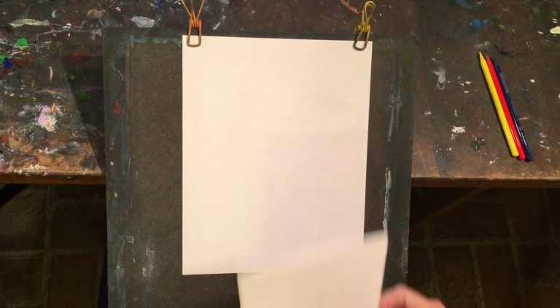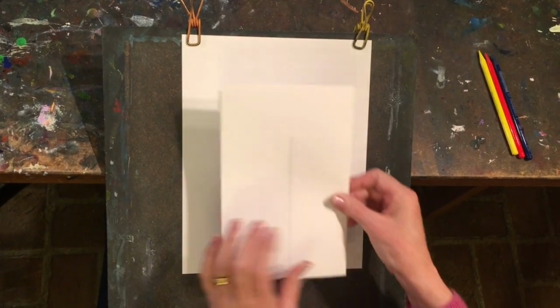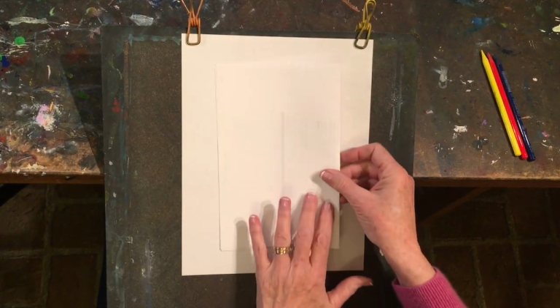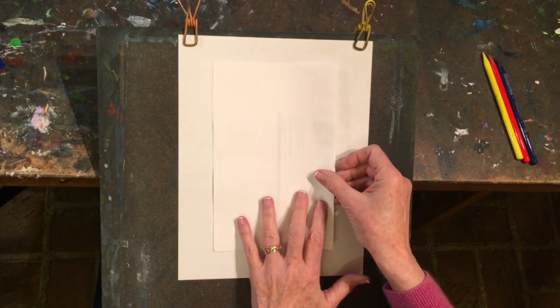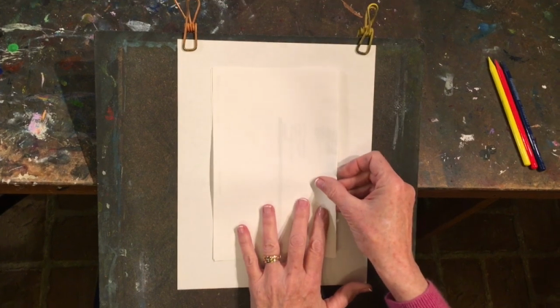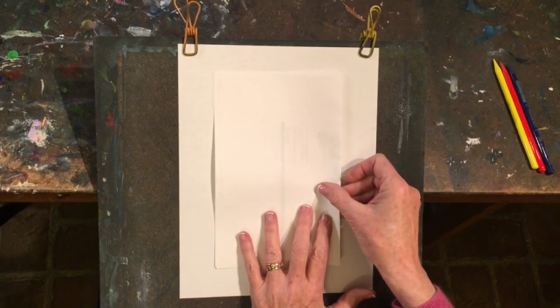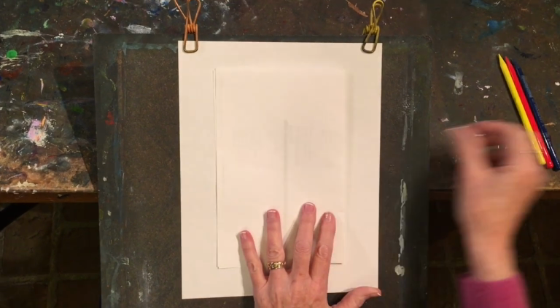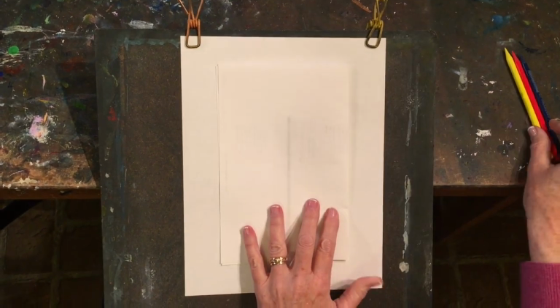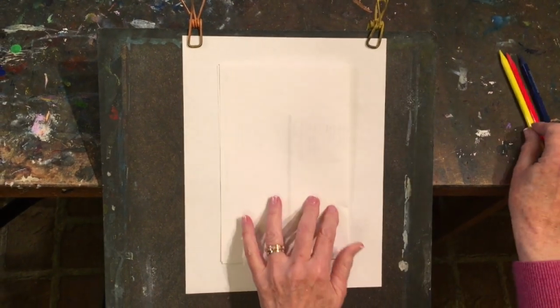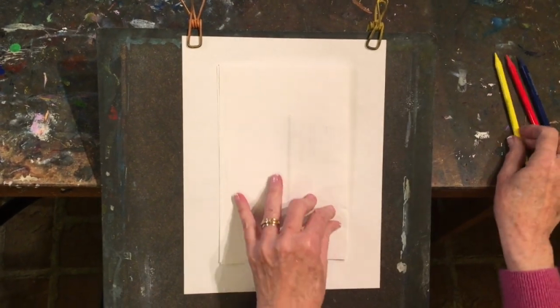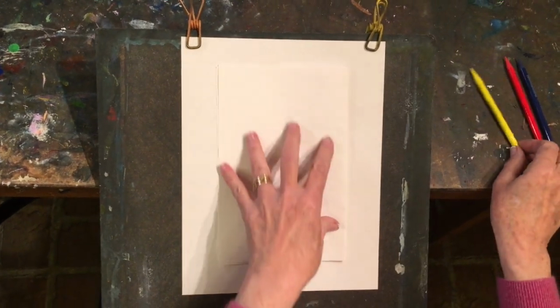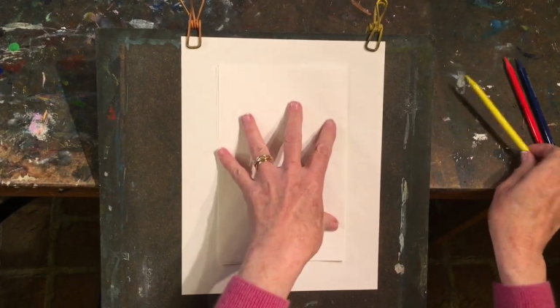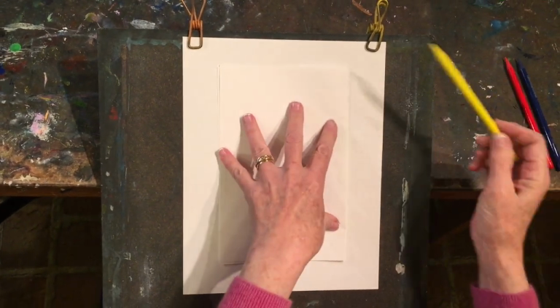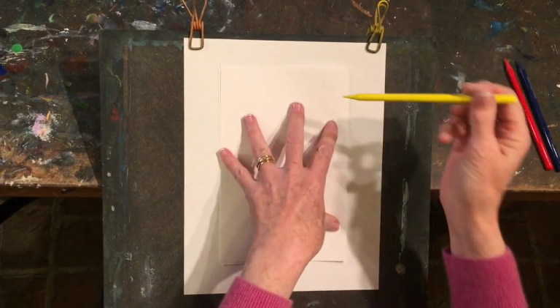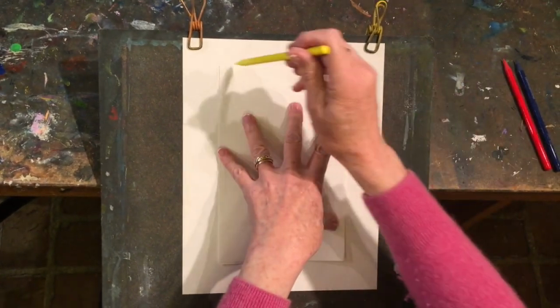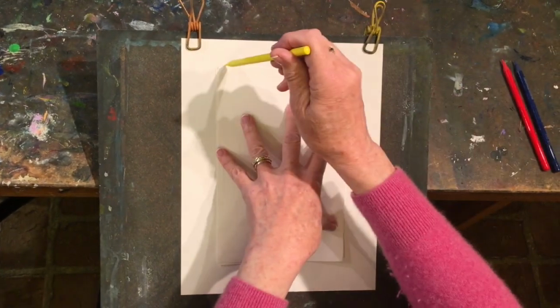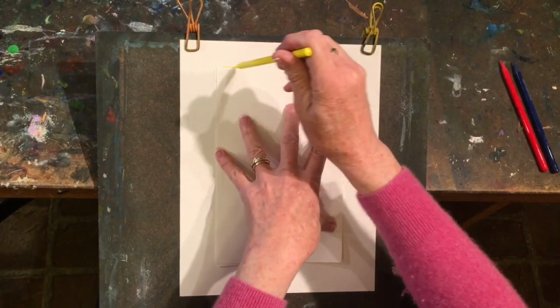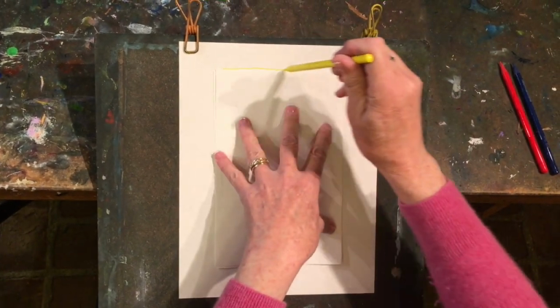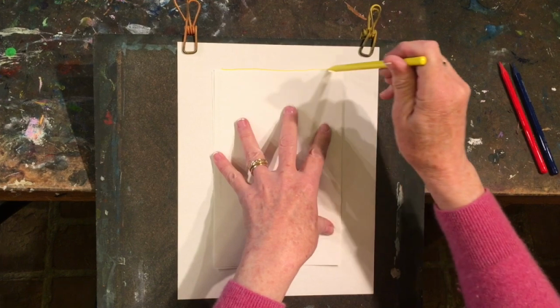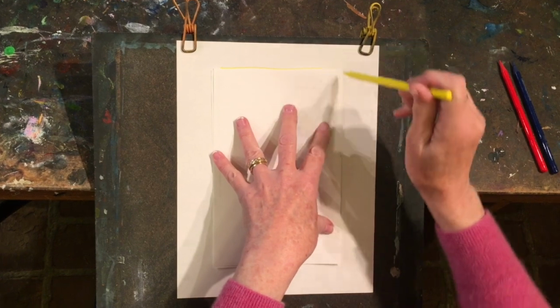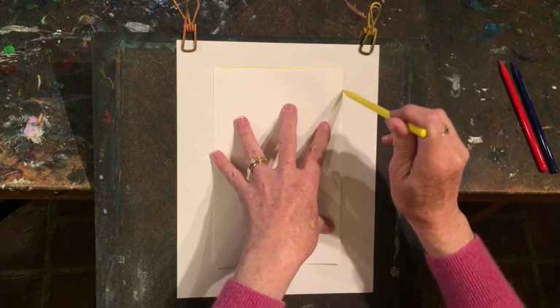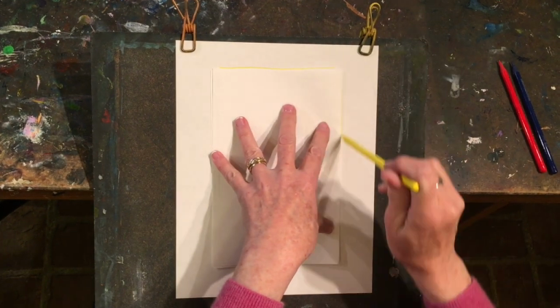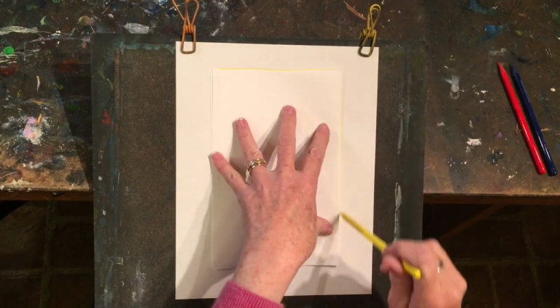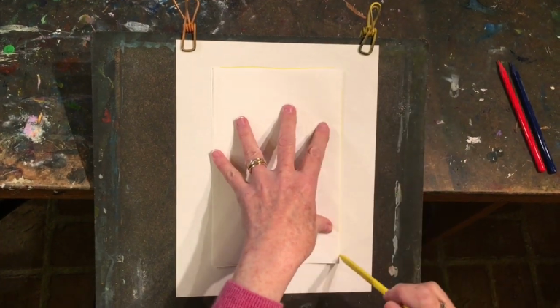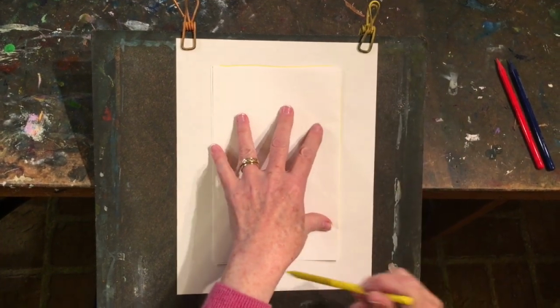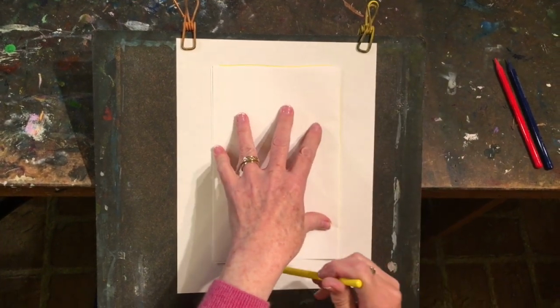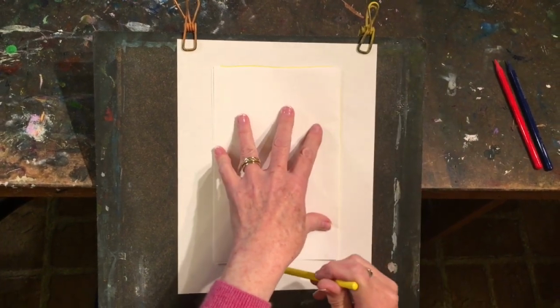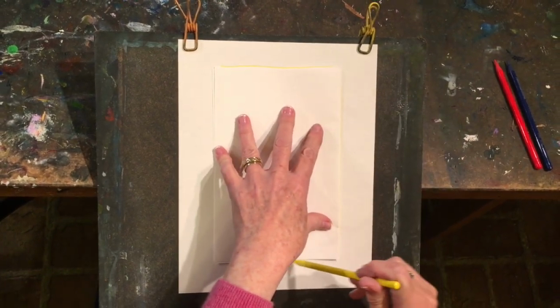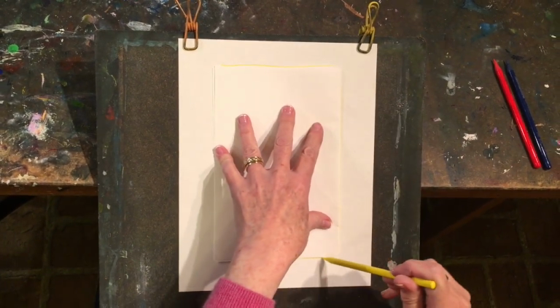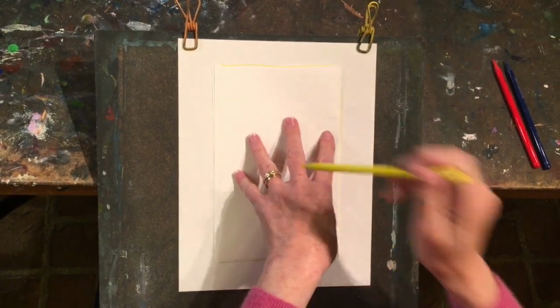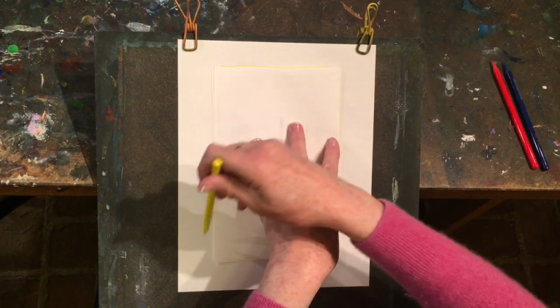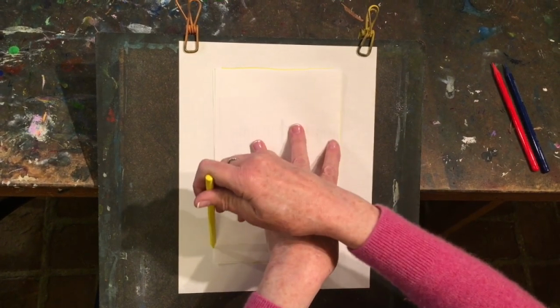Remember you have an eight and a half by eleven sheet of paper, and you can simply fold another eight and a half by eleven sheet of paper in half to create a border if you like.